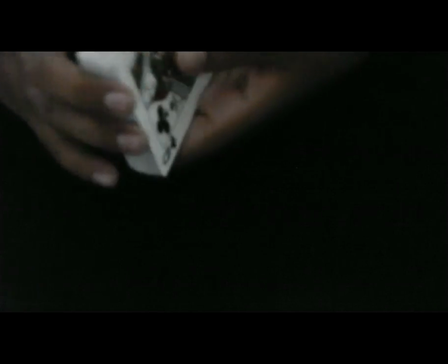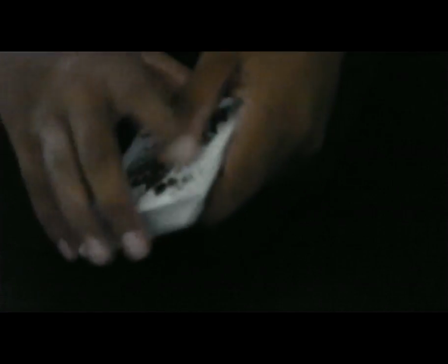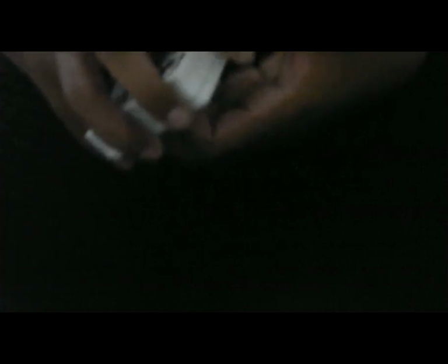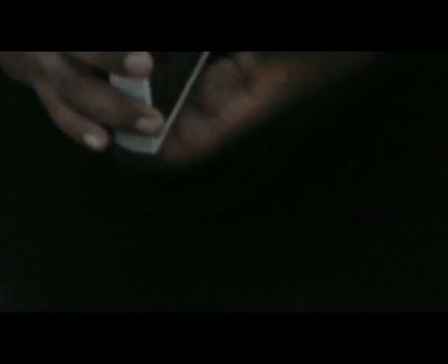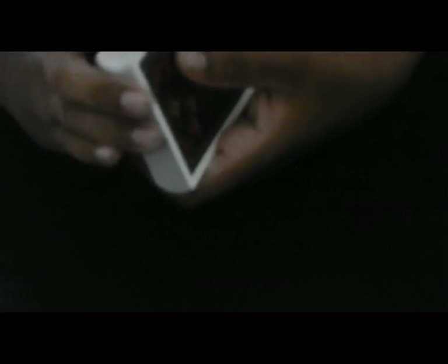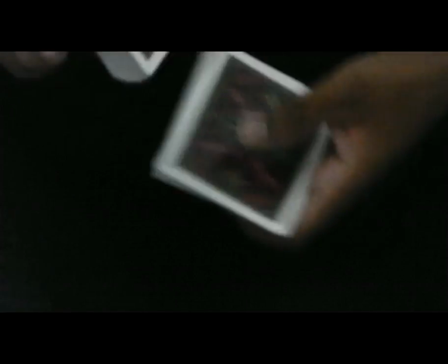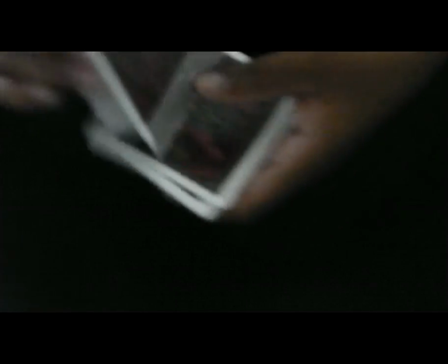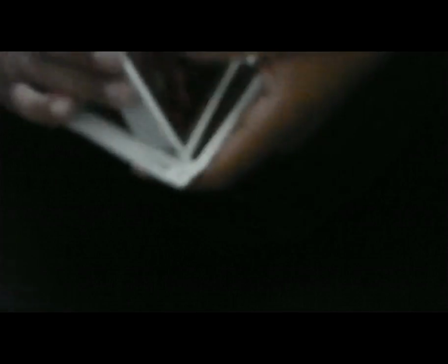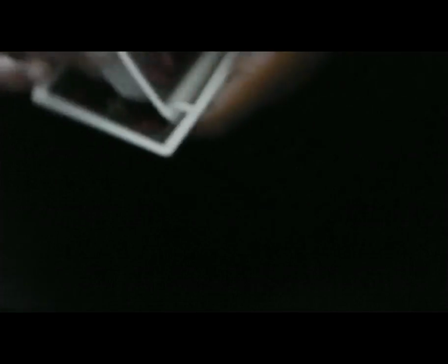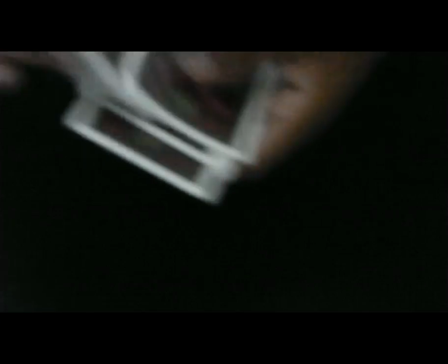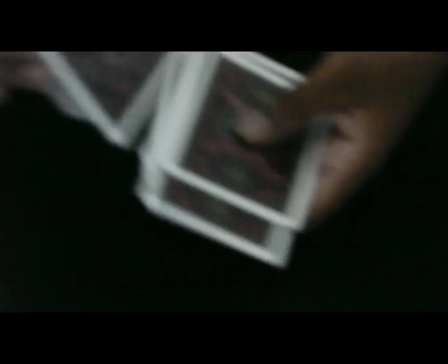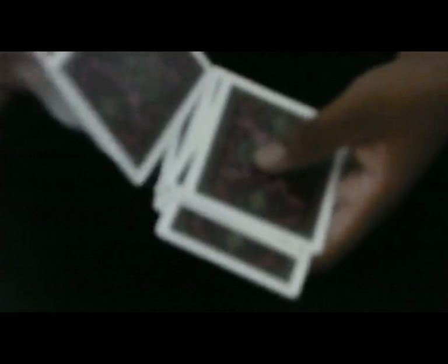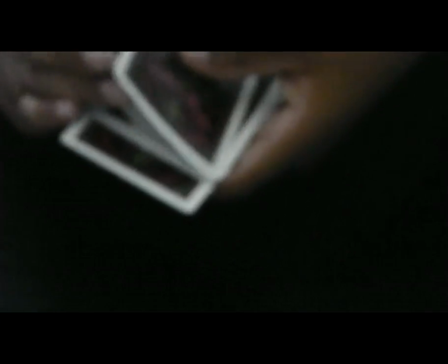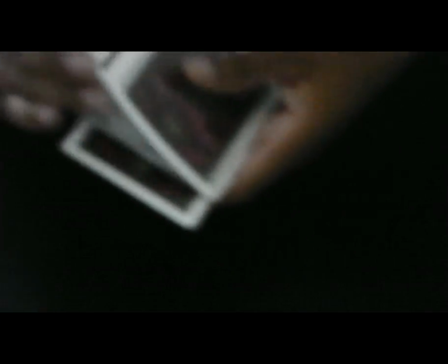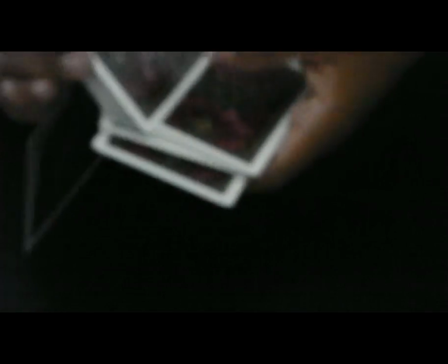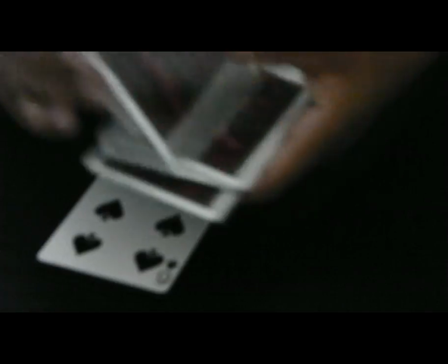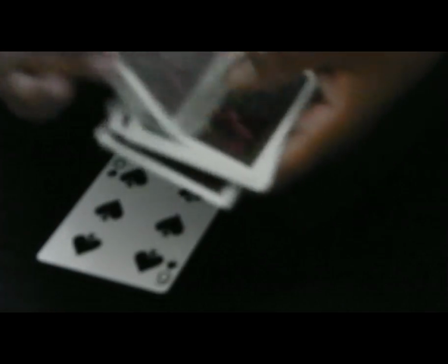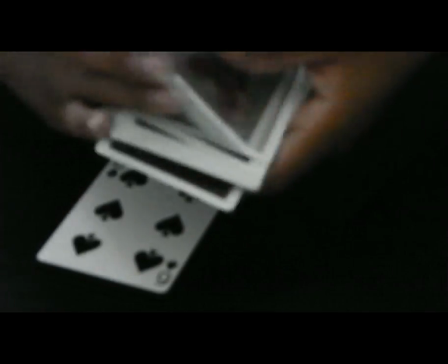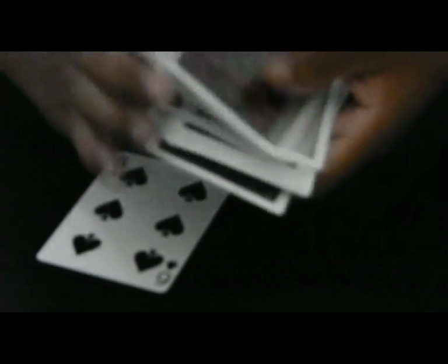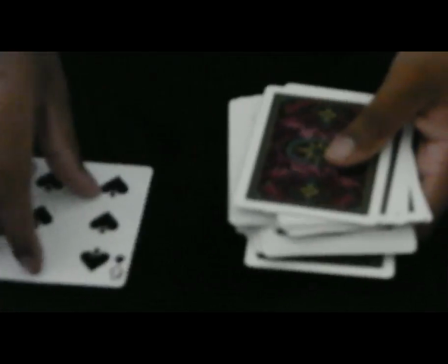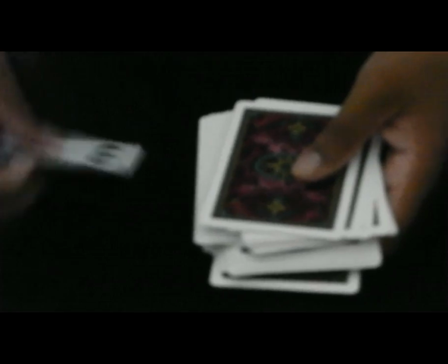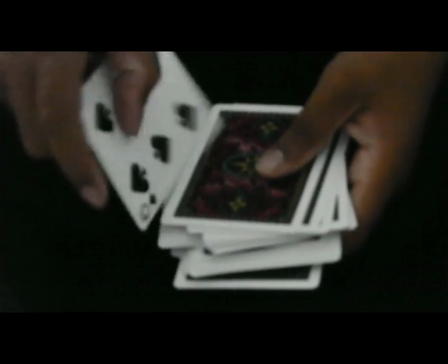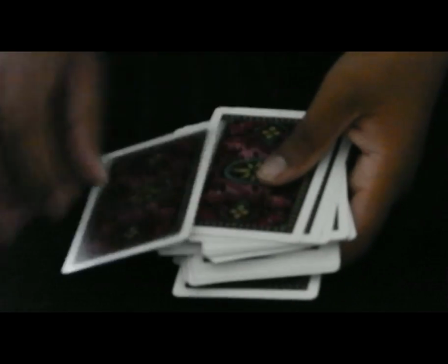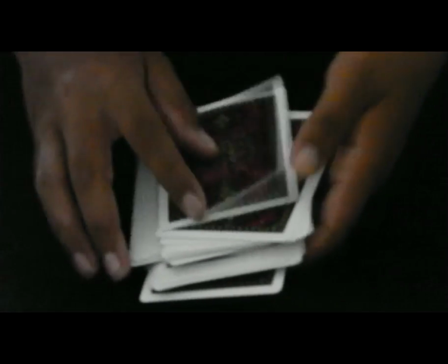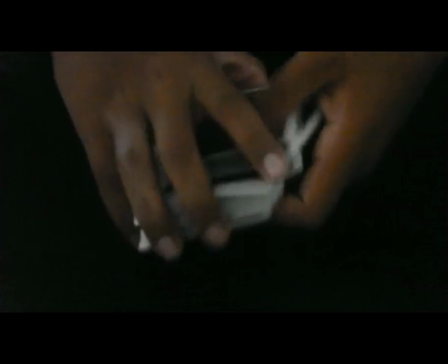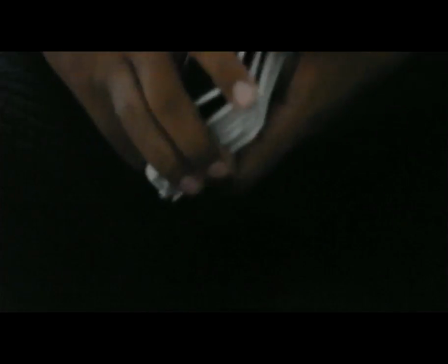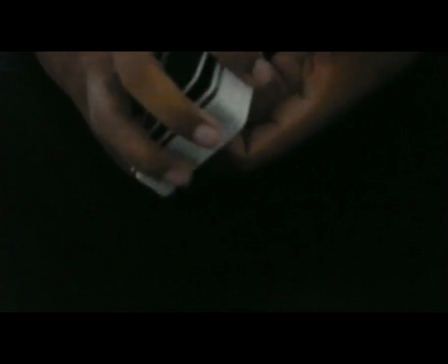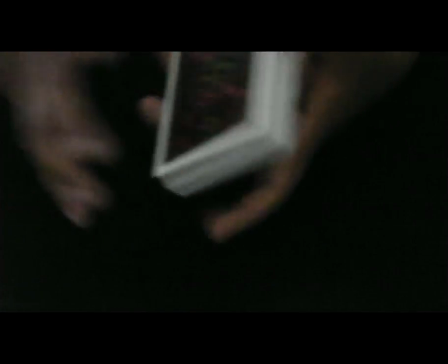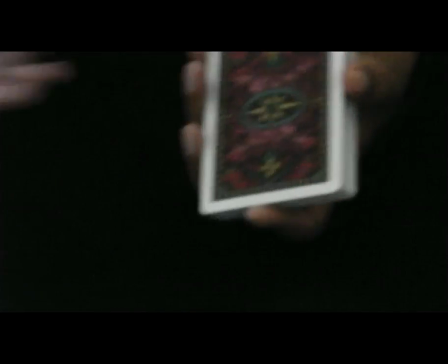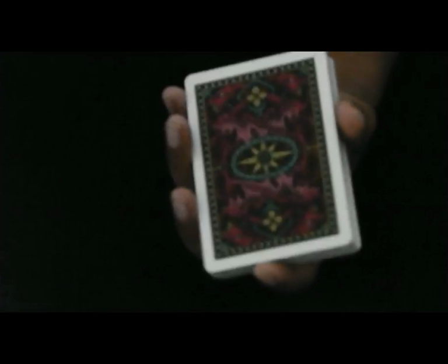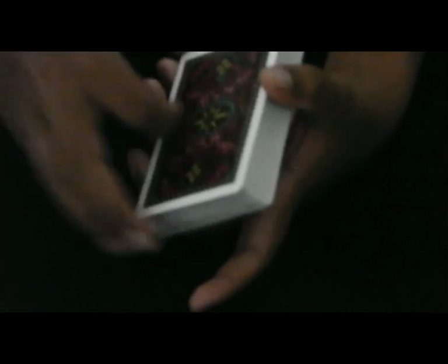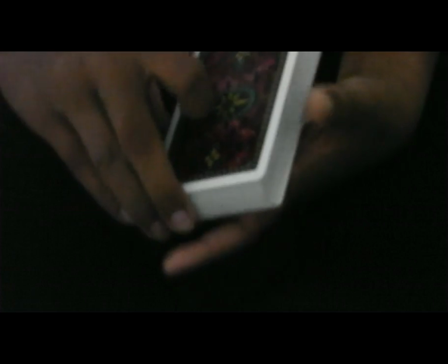Two cards lost somewhere in this deck of cards — no clue where. I'm just going to keep on shuffling it. So I really want to know what your card is. I have no clue.